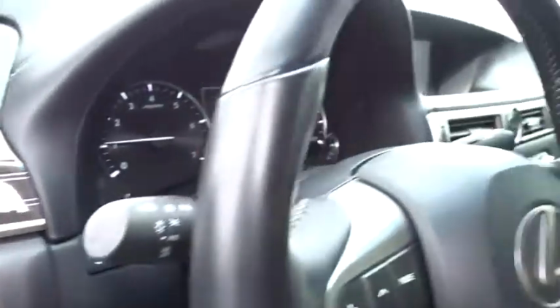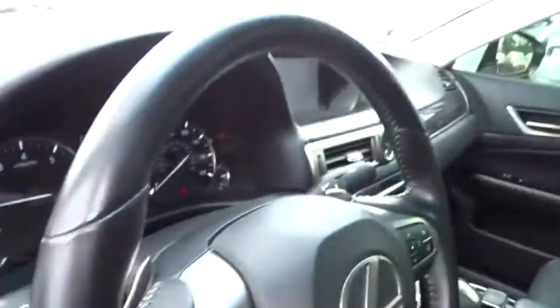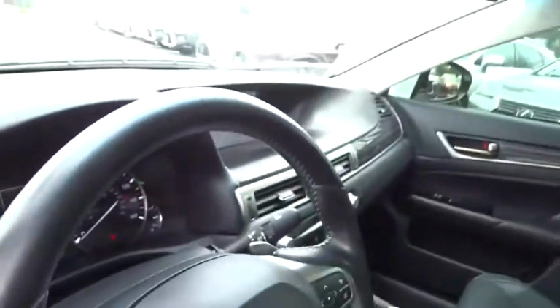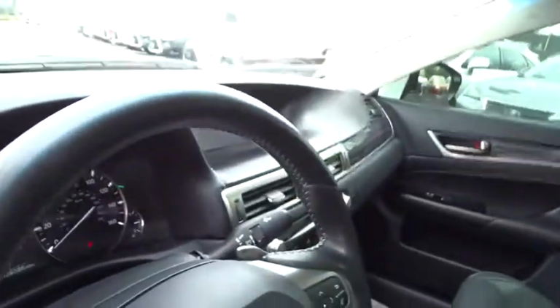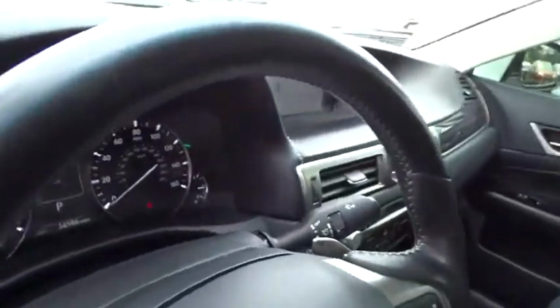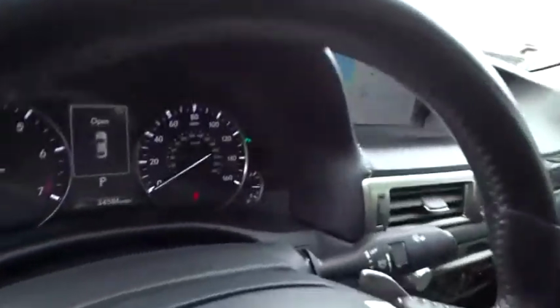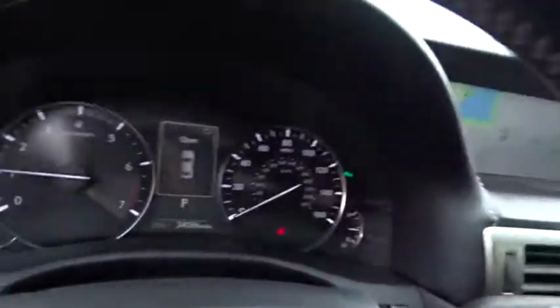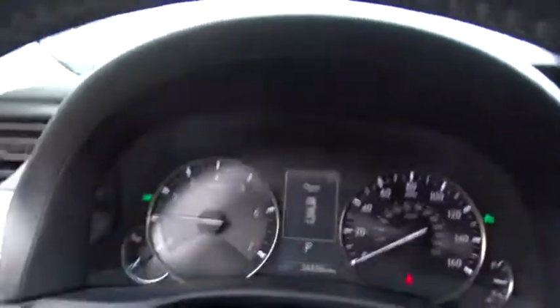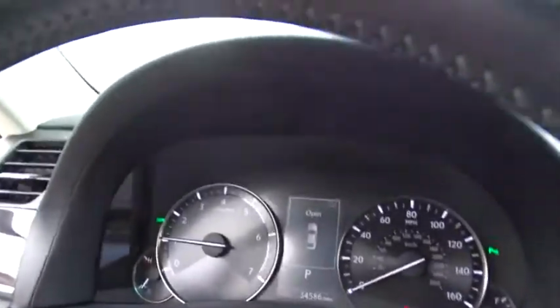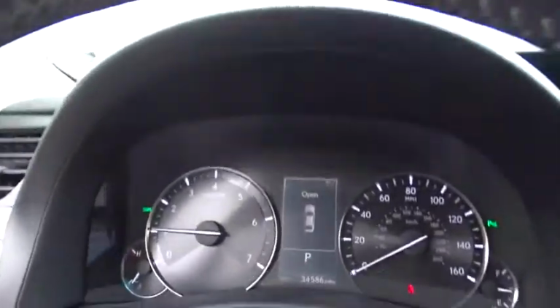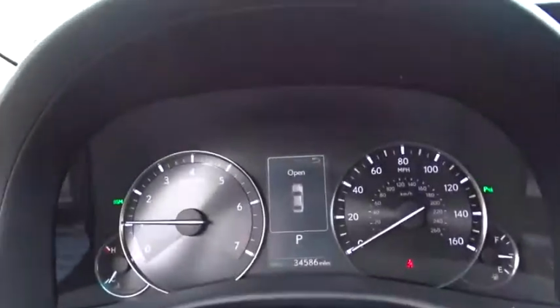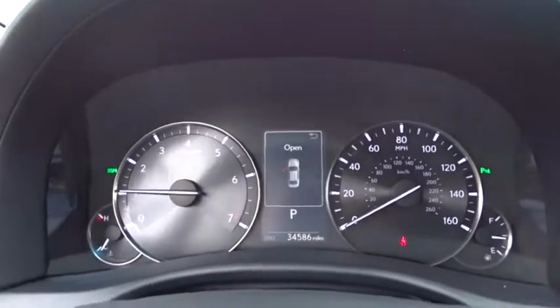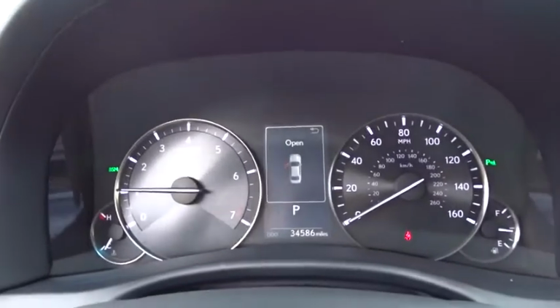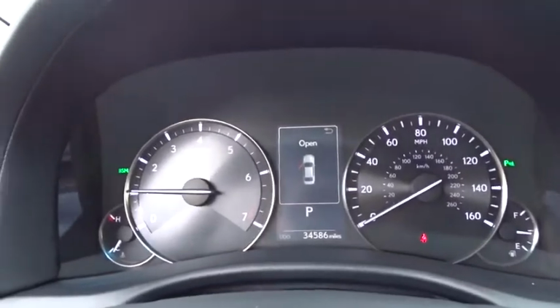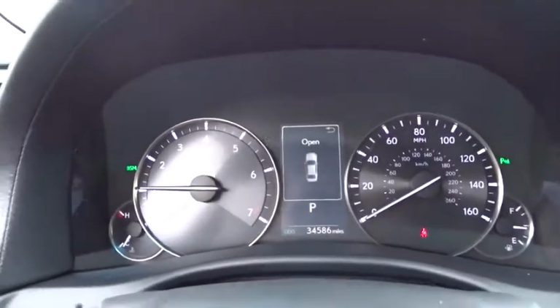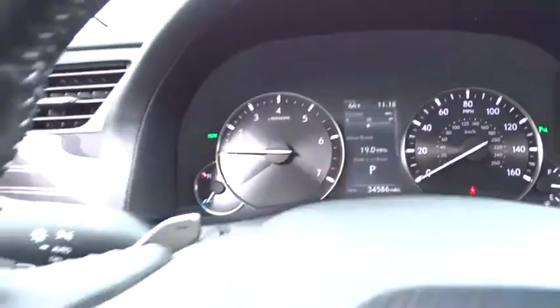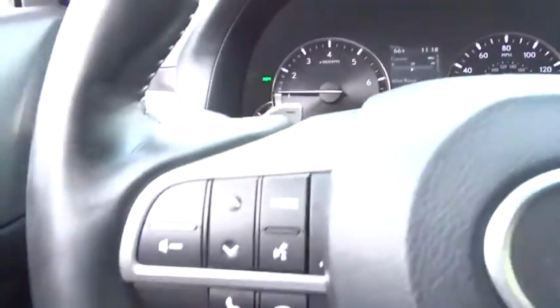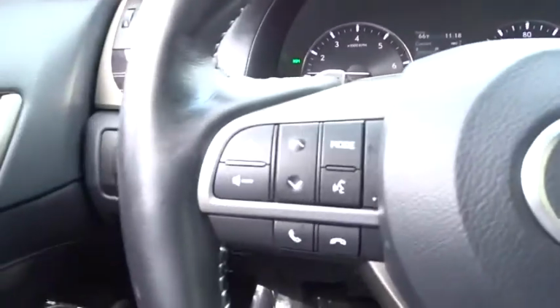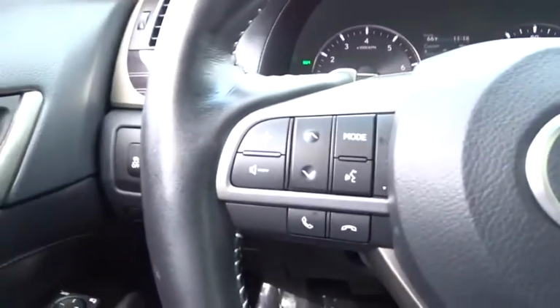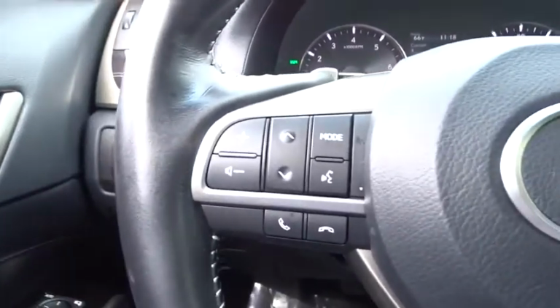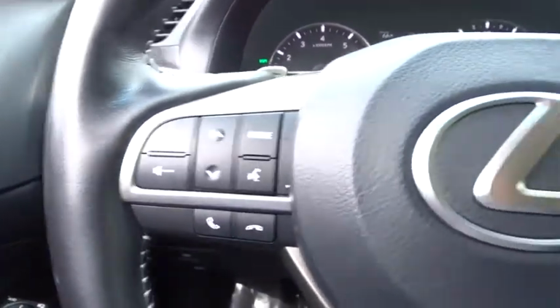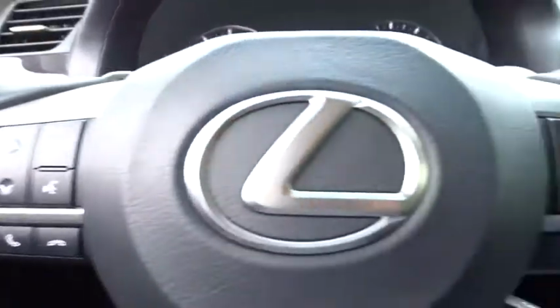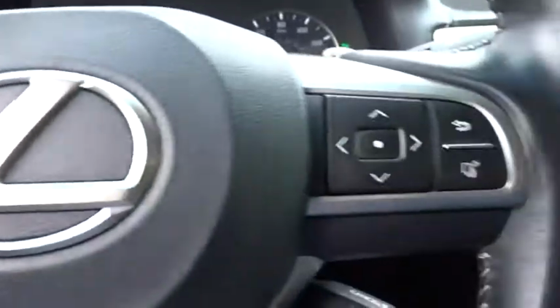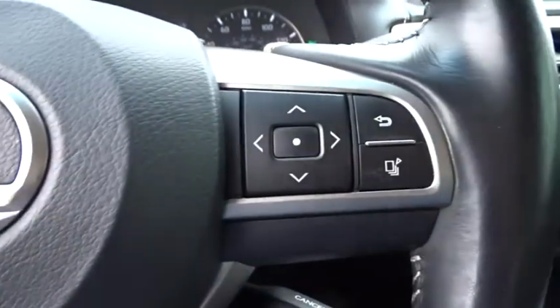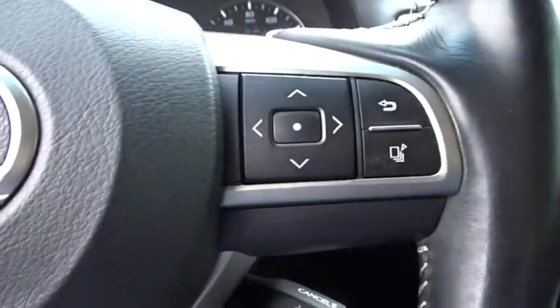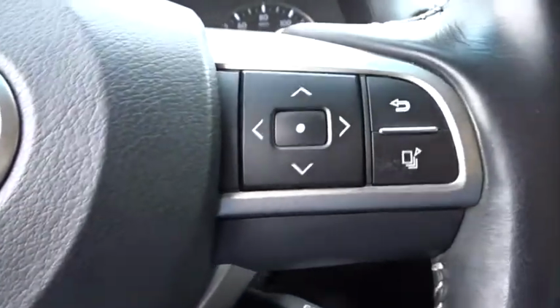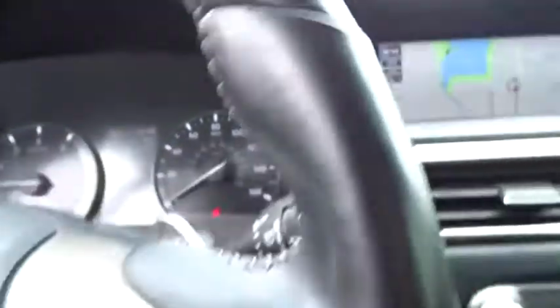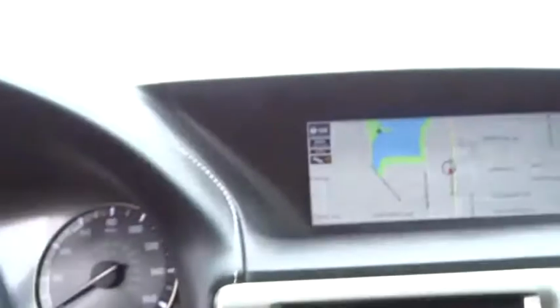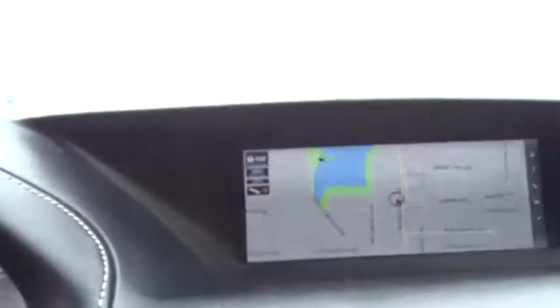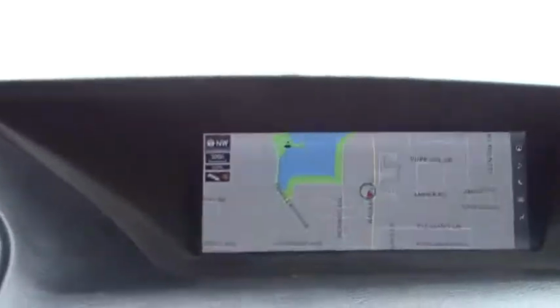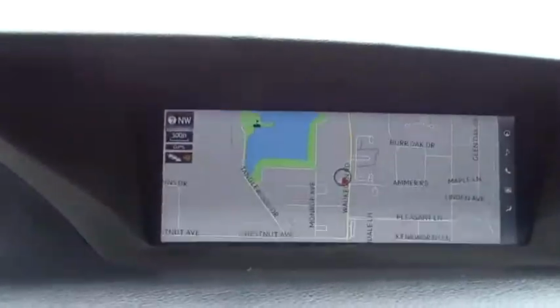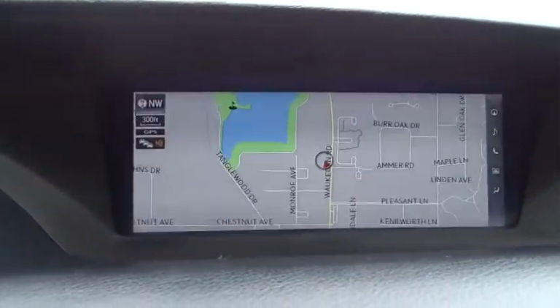CD player, compass, trip computer, heated front seats, security system, rear window defroster, power moonroof, brake assist, remote keyless entry, overhead console.